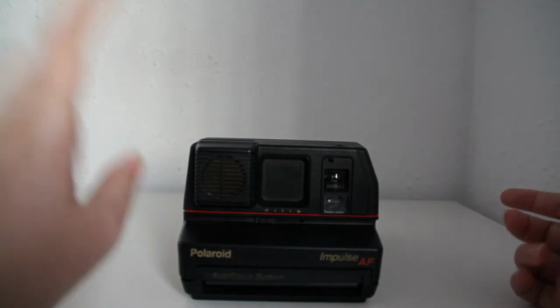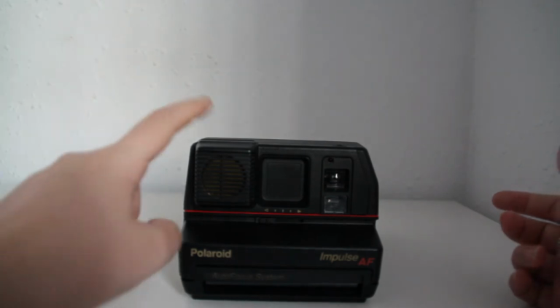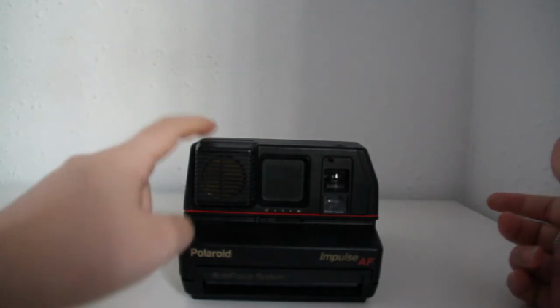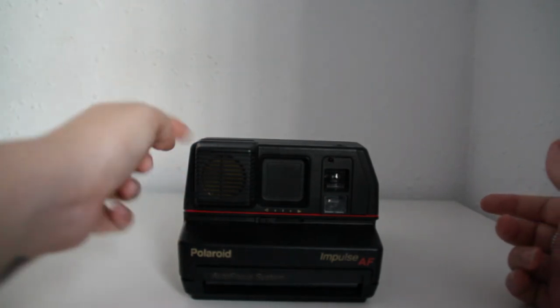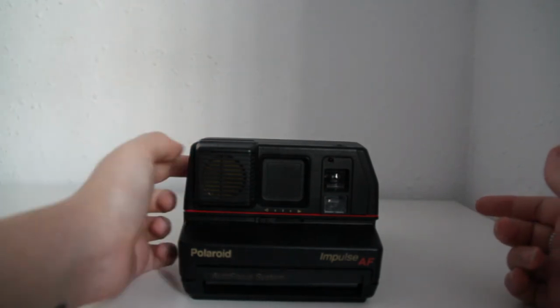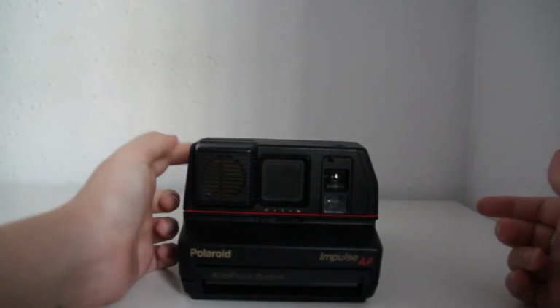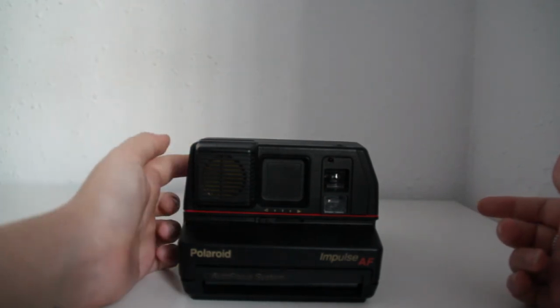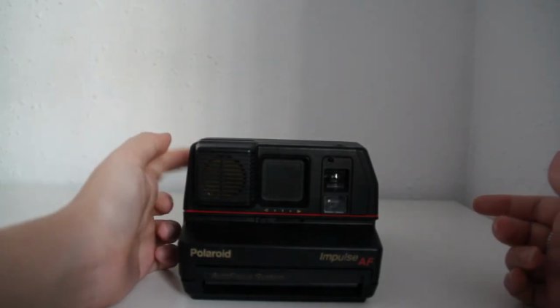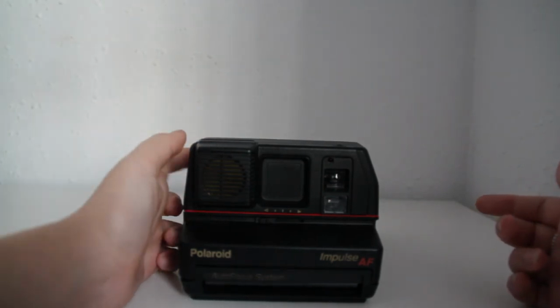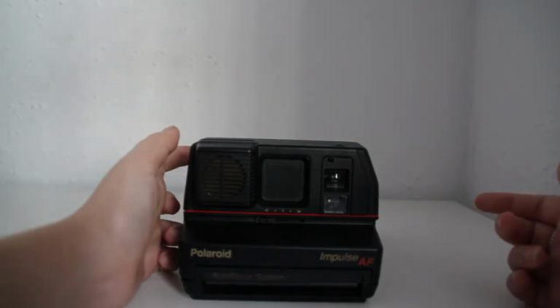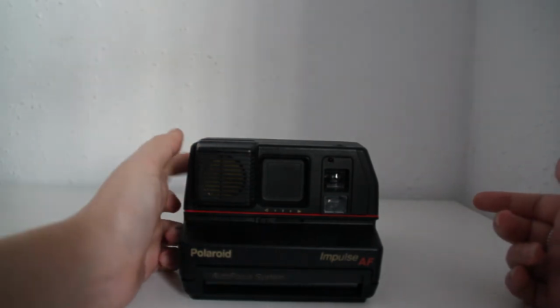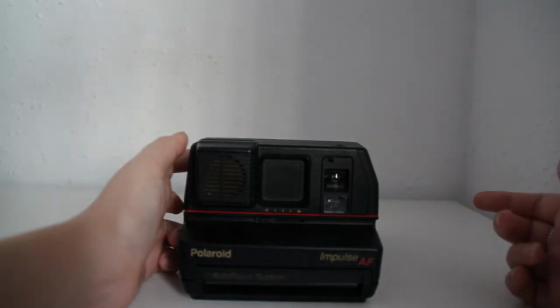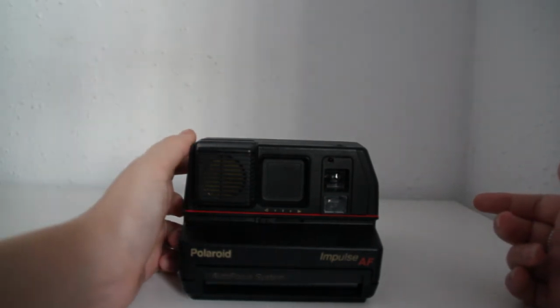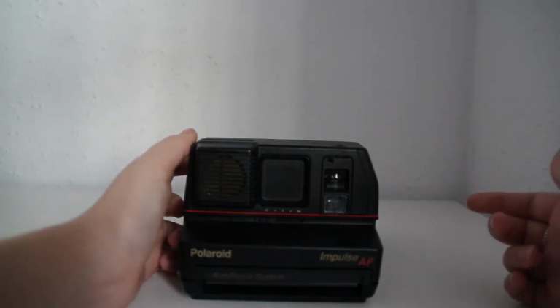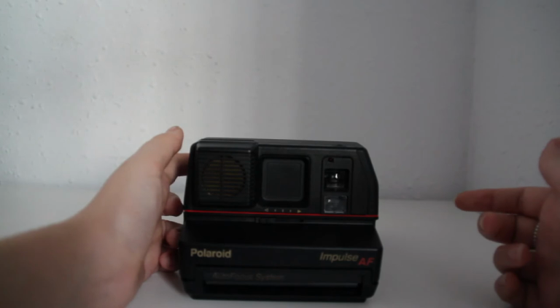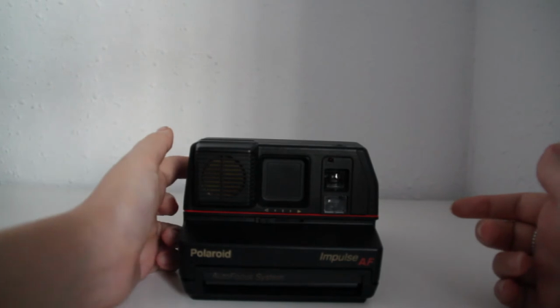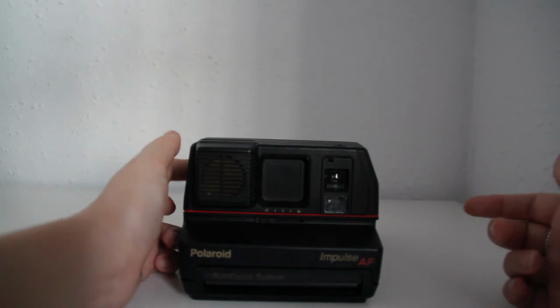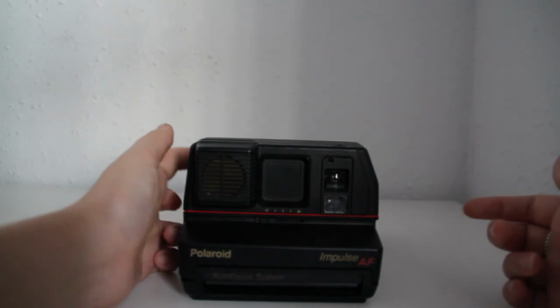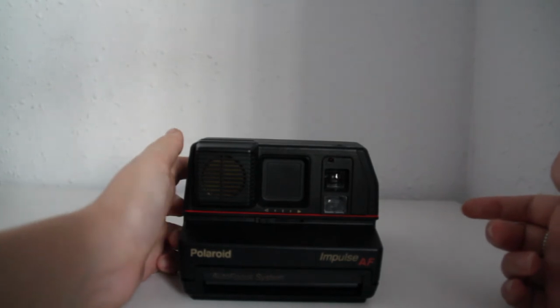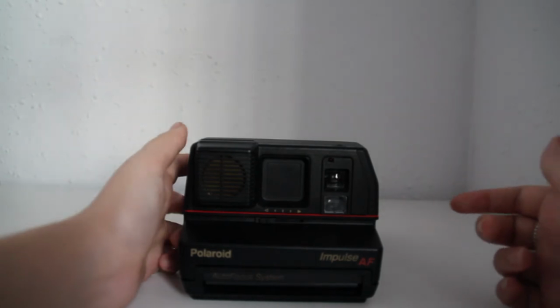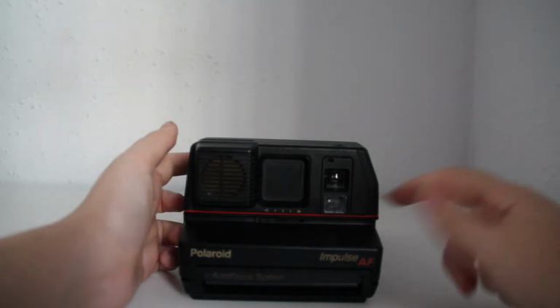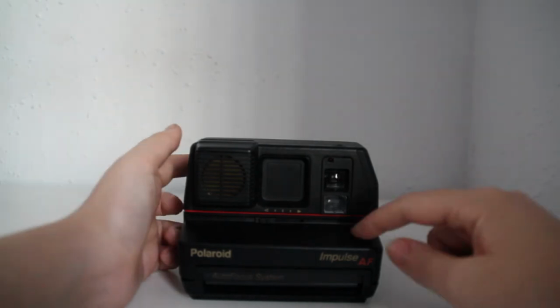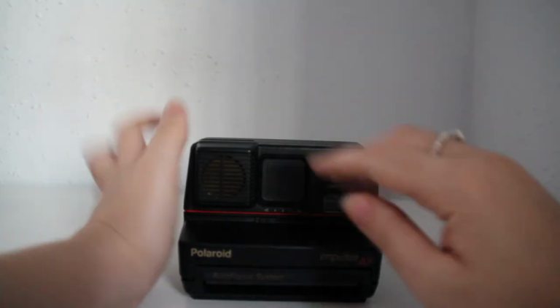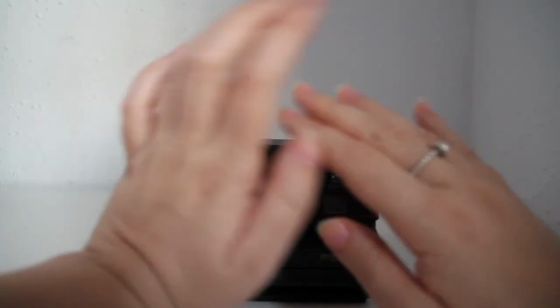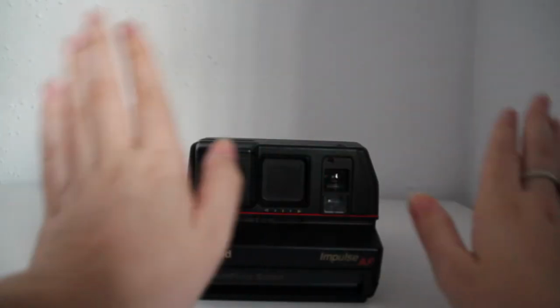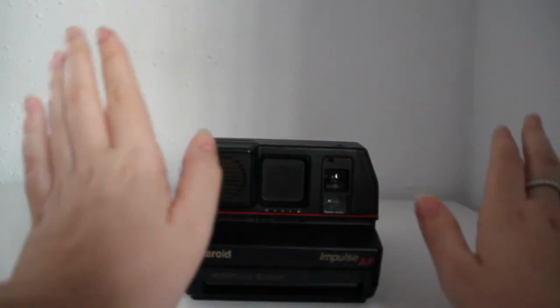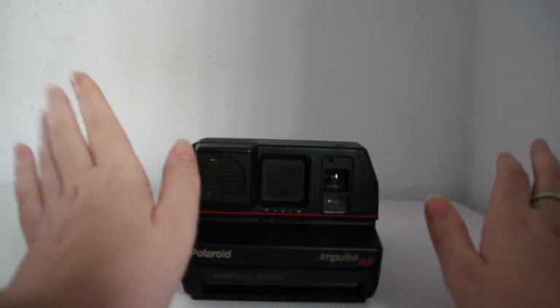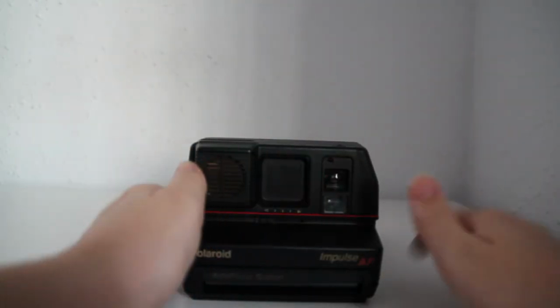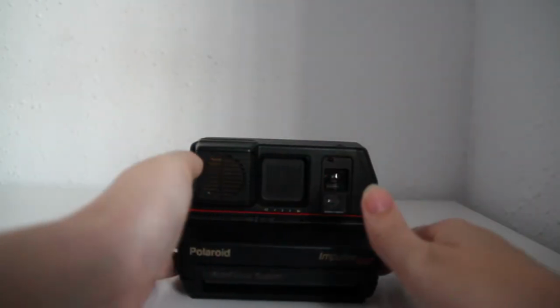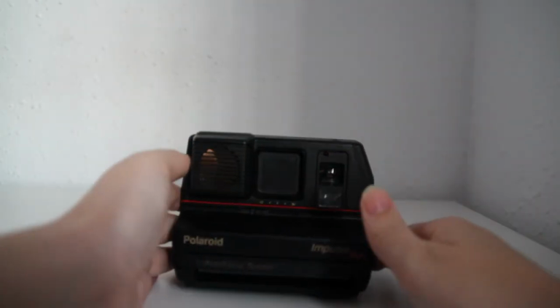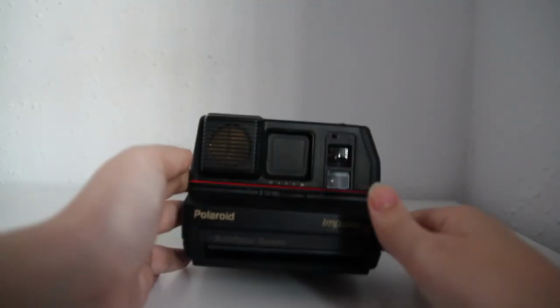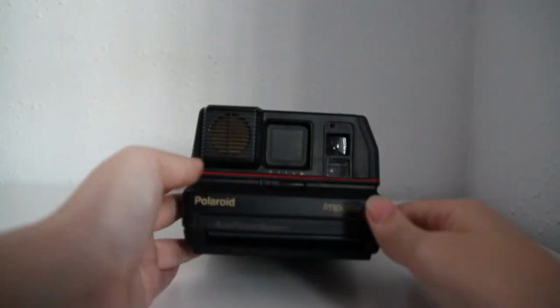So once you see the number 2 in this little square, it means that you've run out — that you've run out of film.